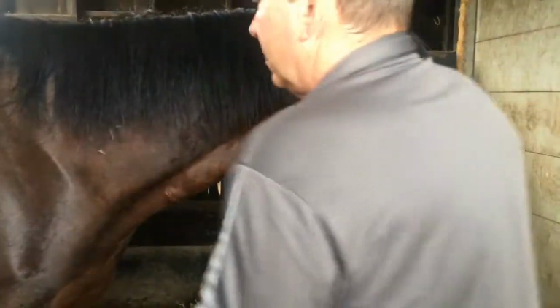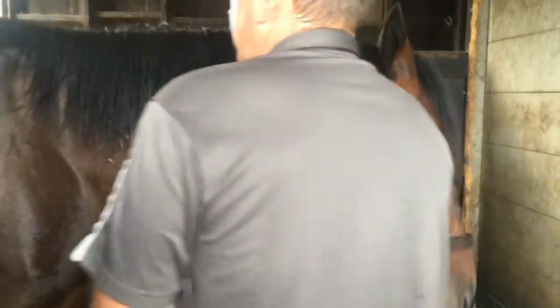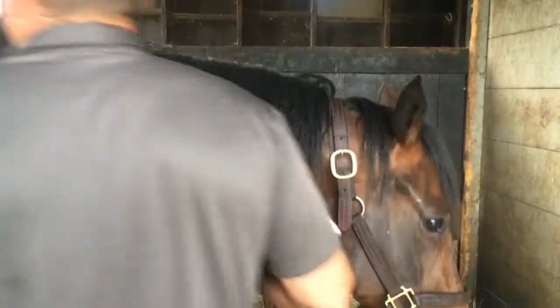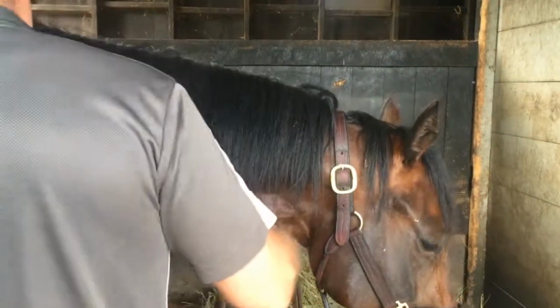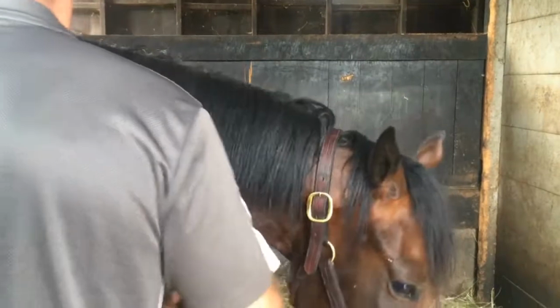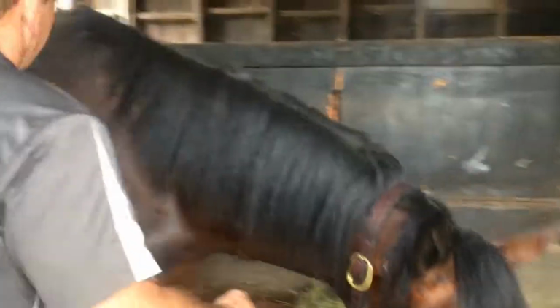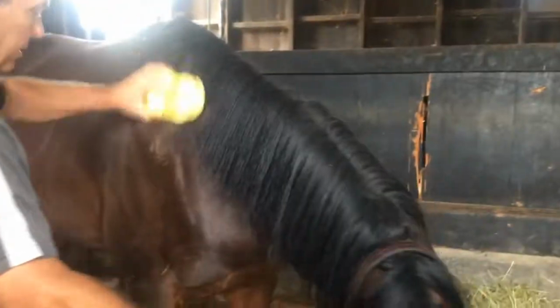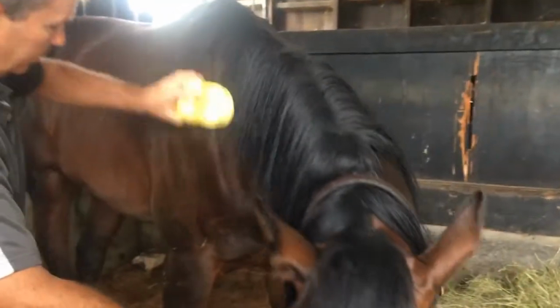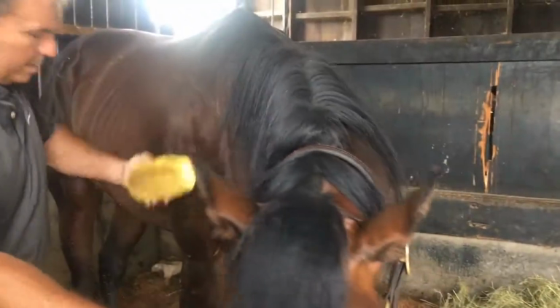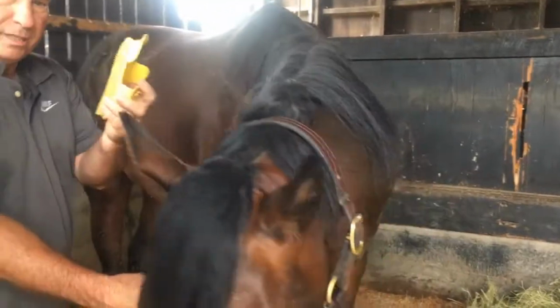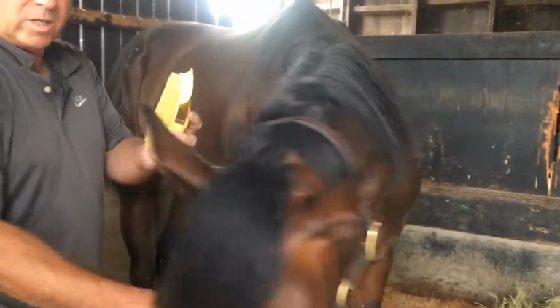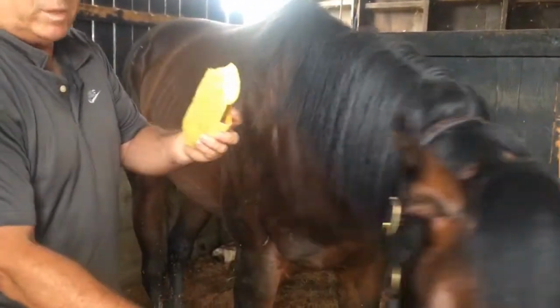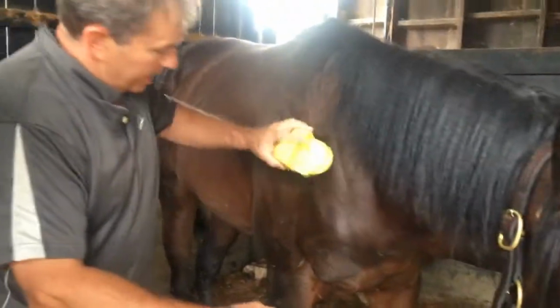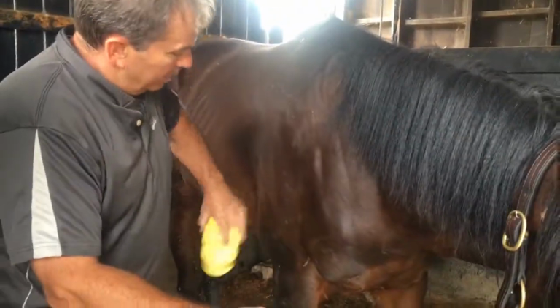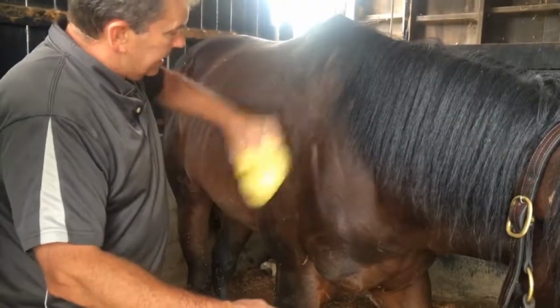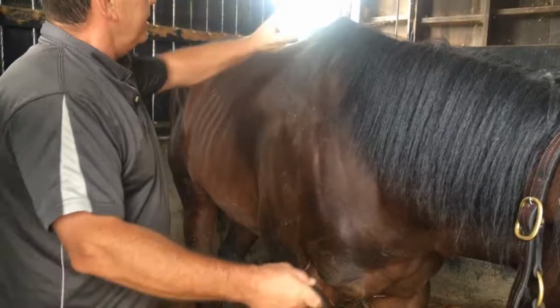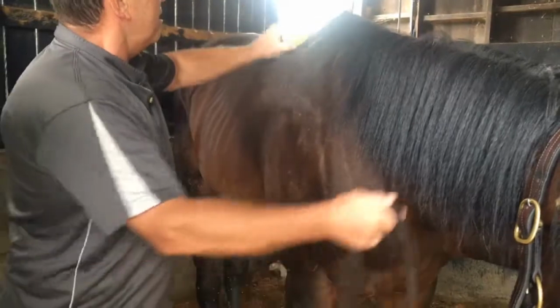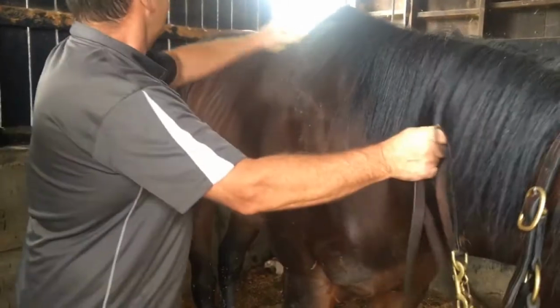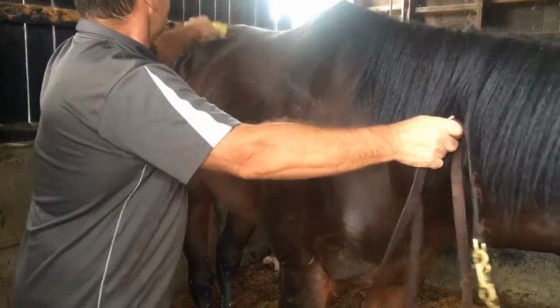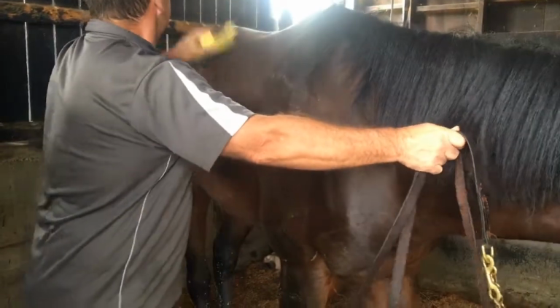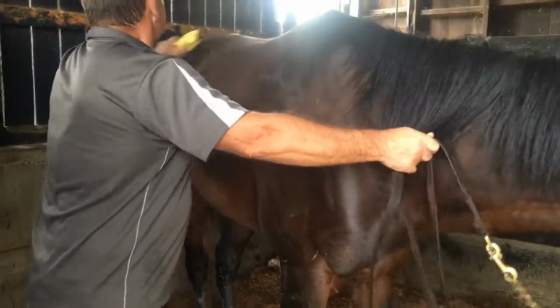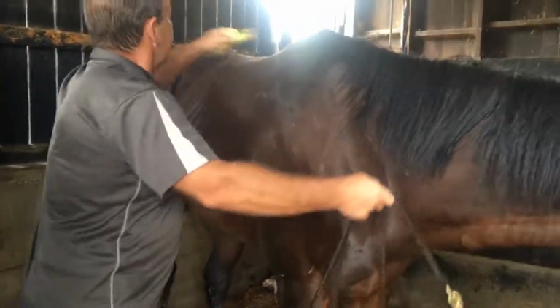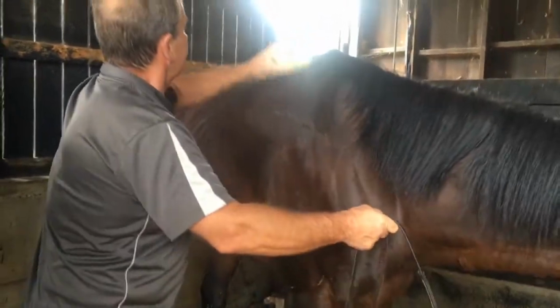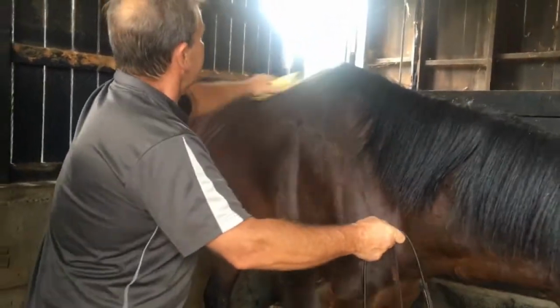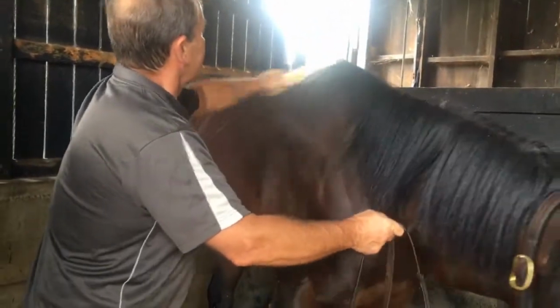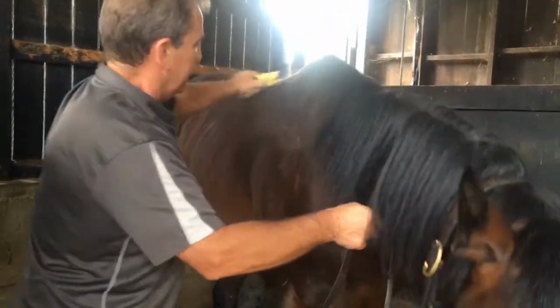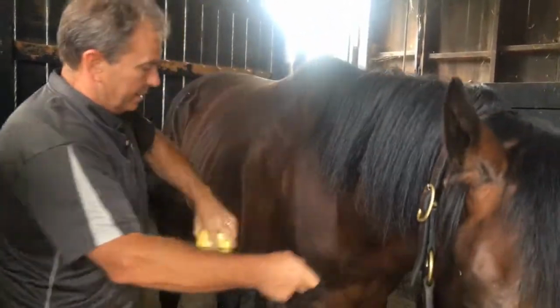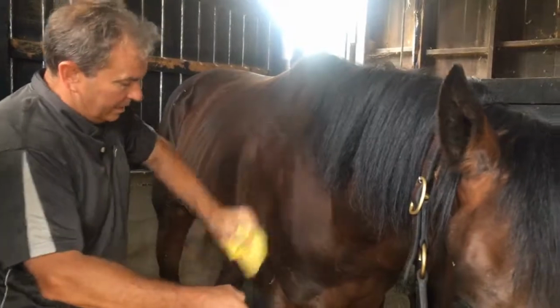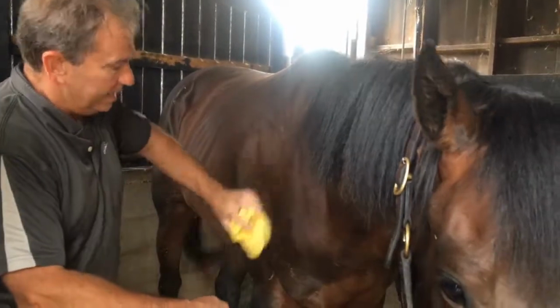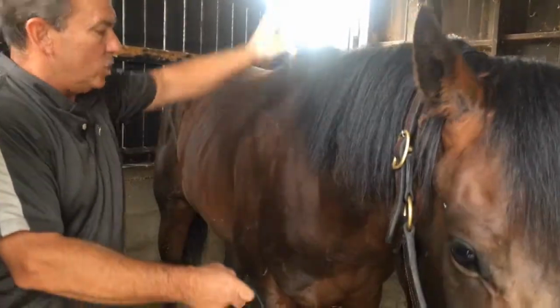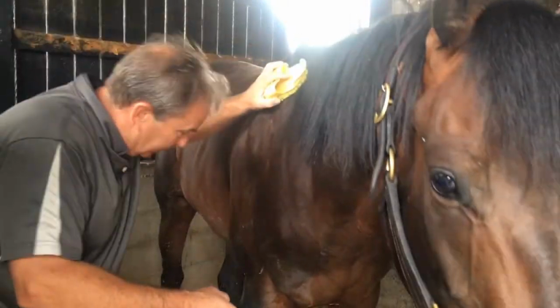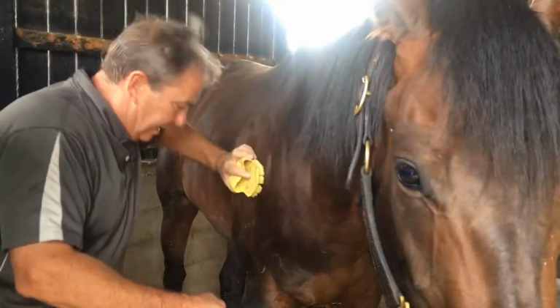We're going to clean him up and start with a mane and tail comb. Lightly knock off the dirt — lightly, don't dig in.